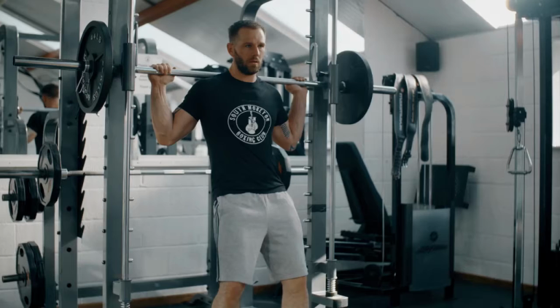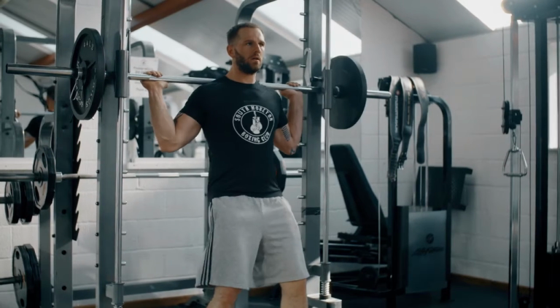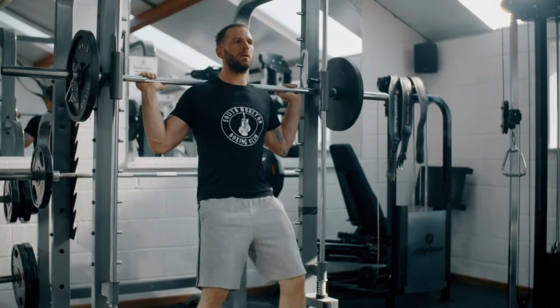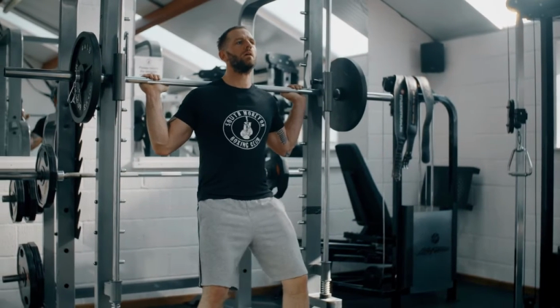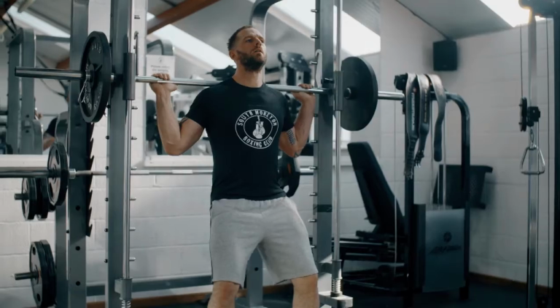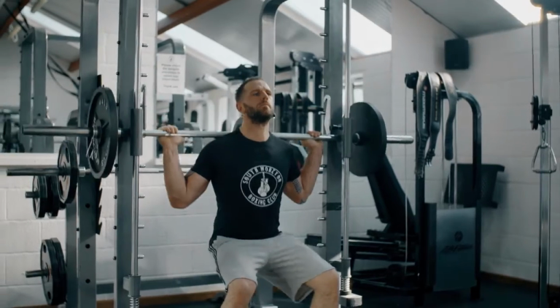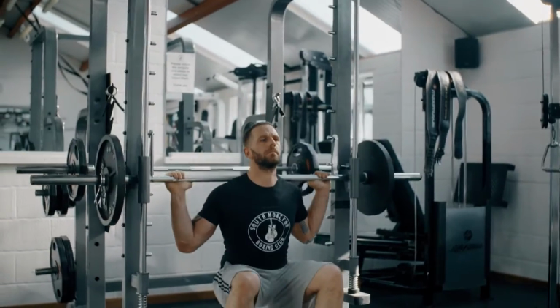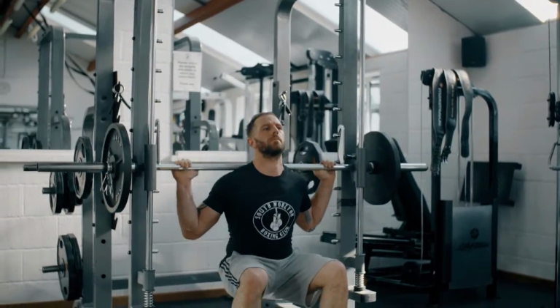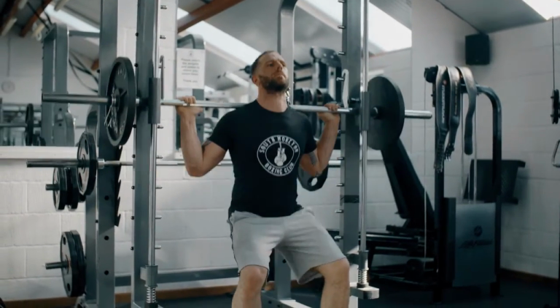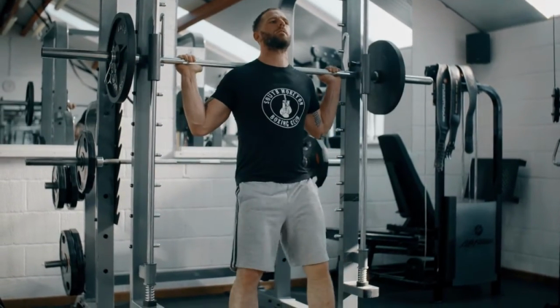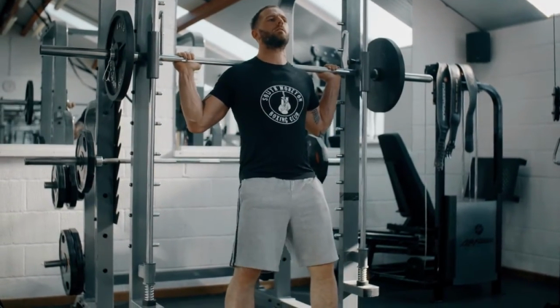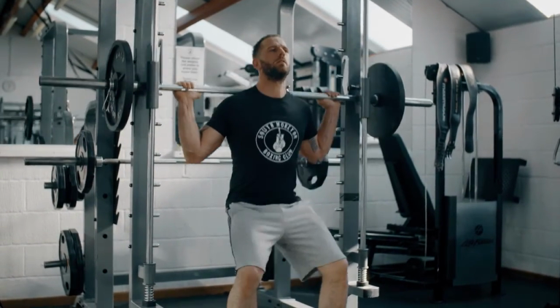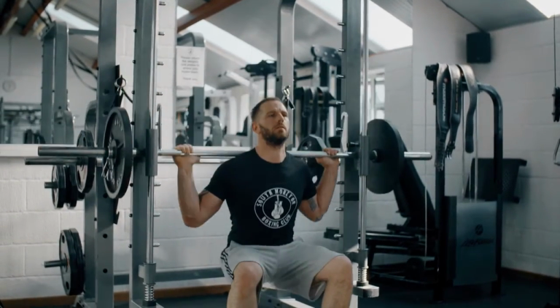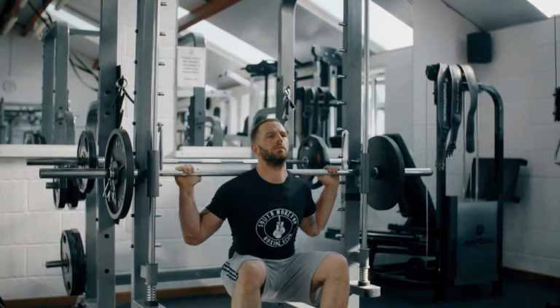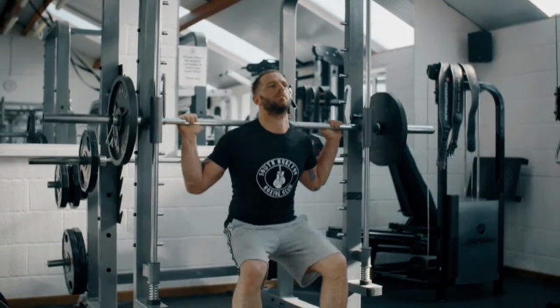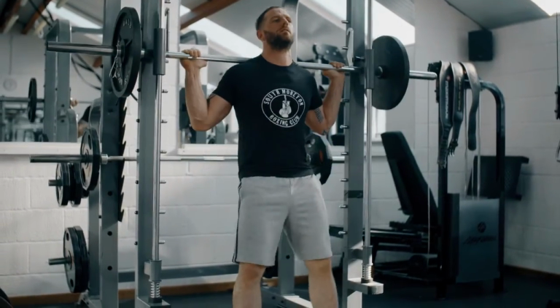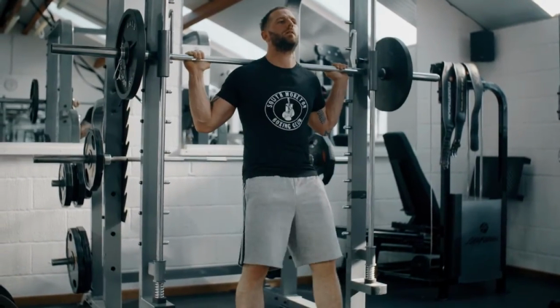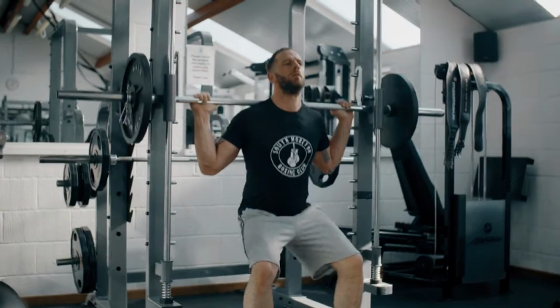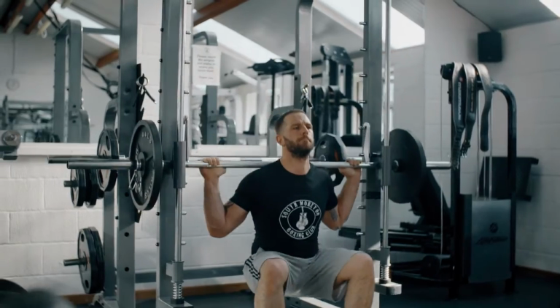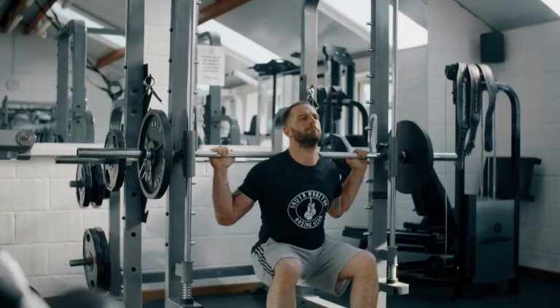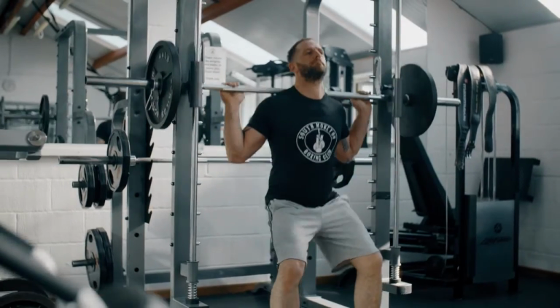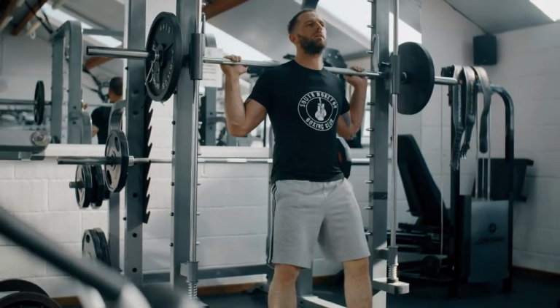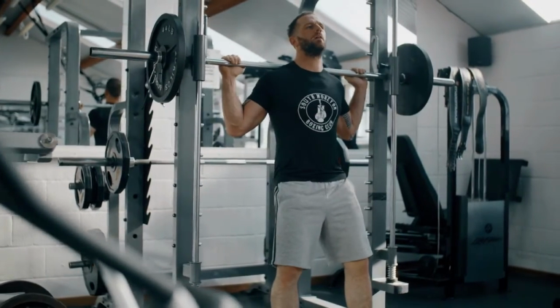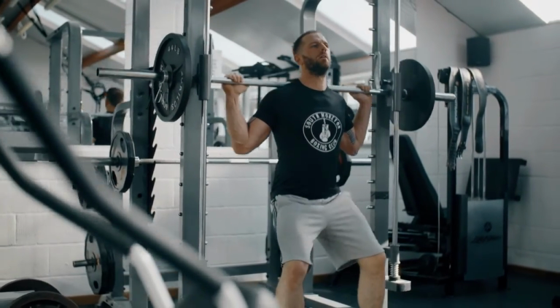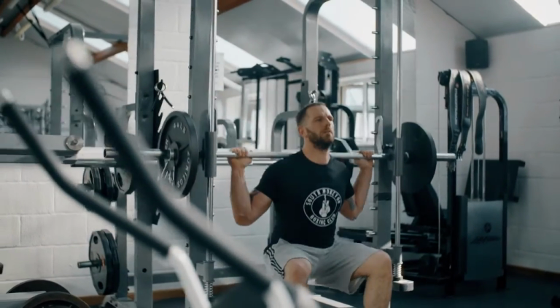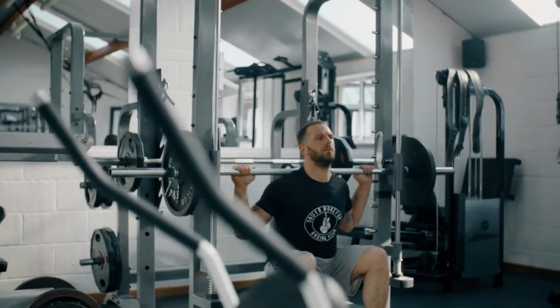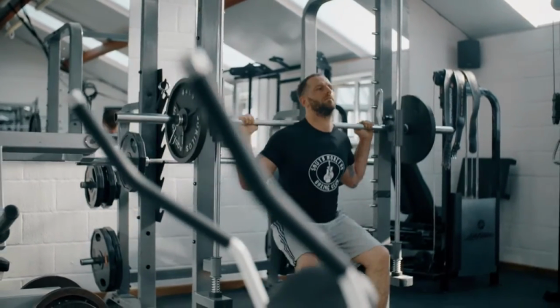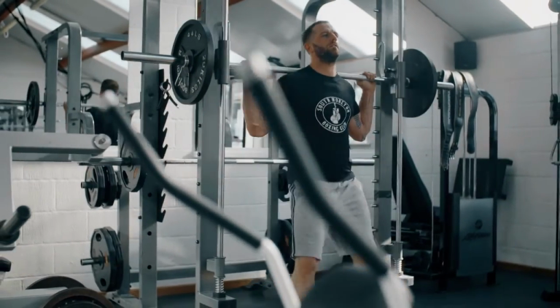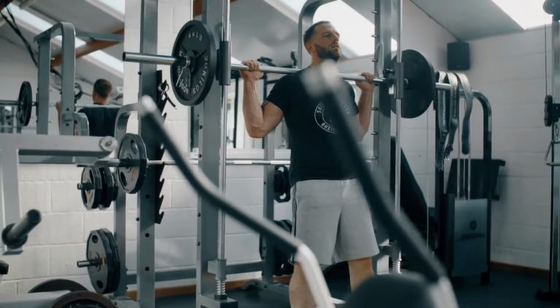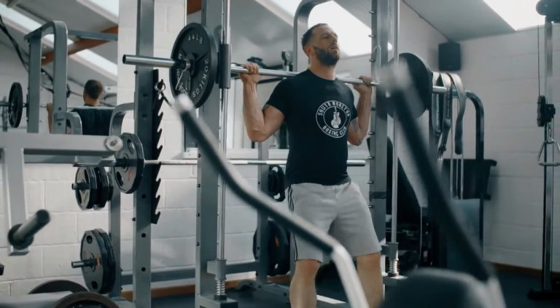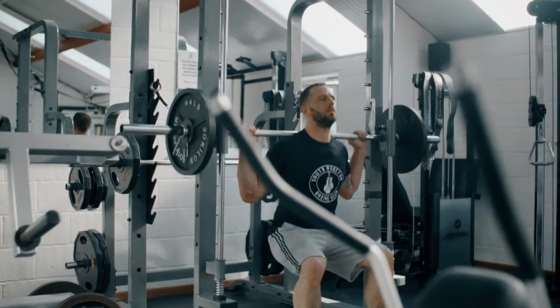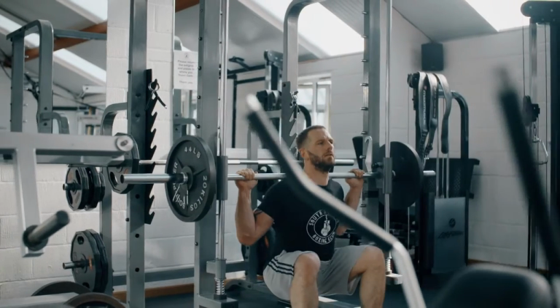Triceps. Tricep presses regularly can help tone and tighten the arm area fat. You can do this standing or sitting. Tricep press is the most recommended exercise to tone arms.